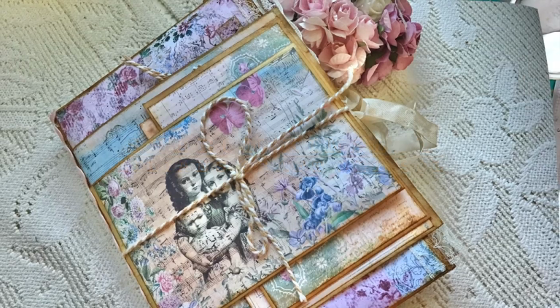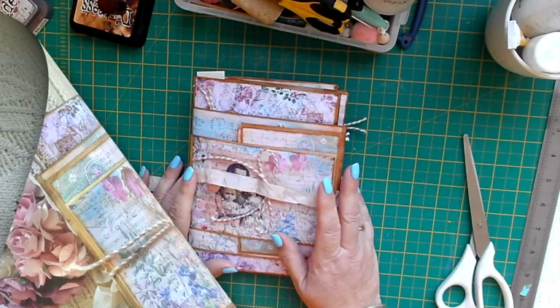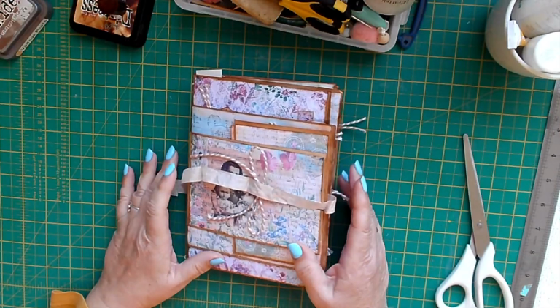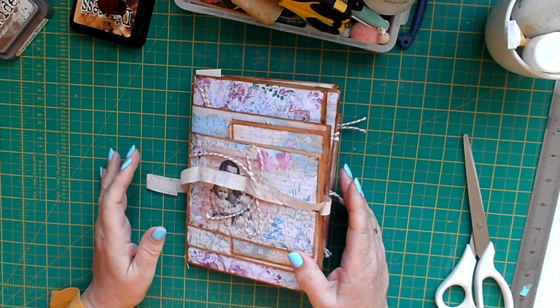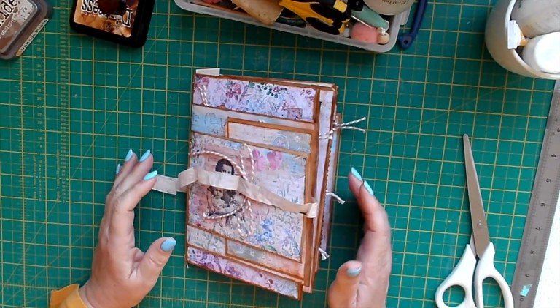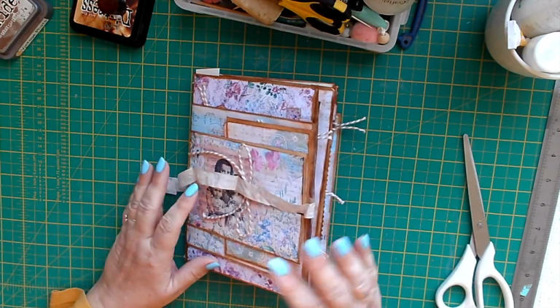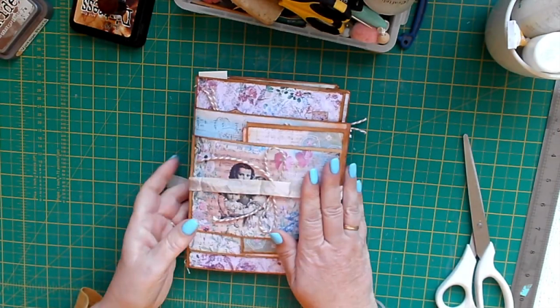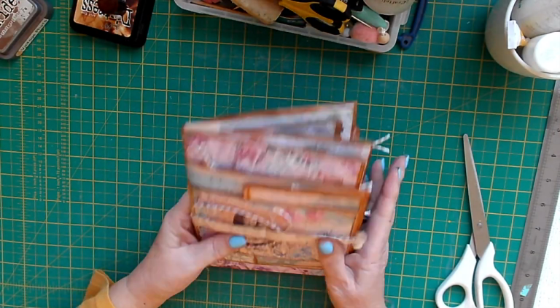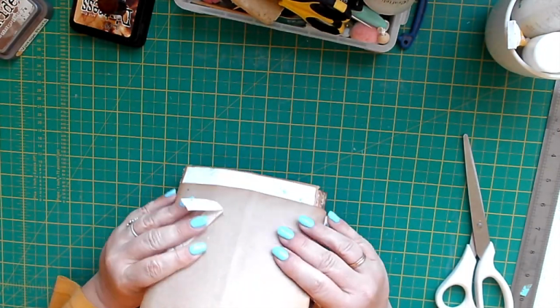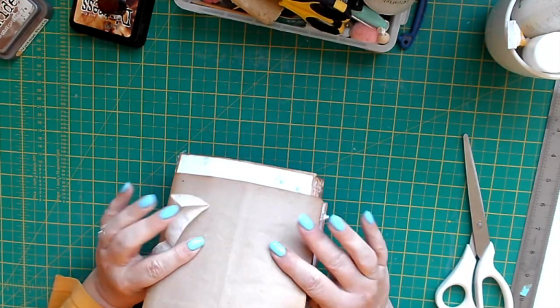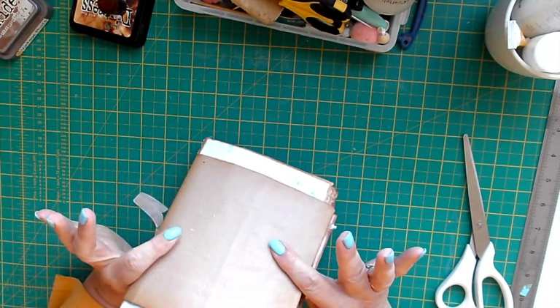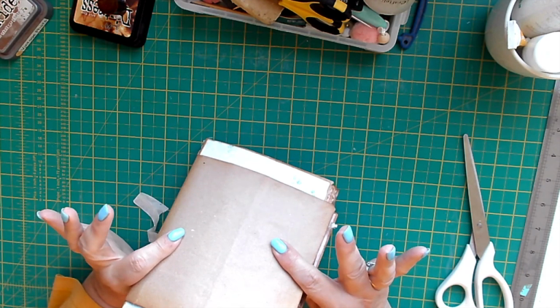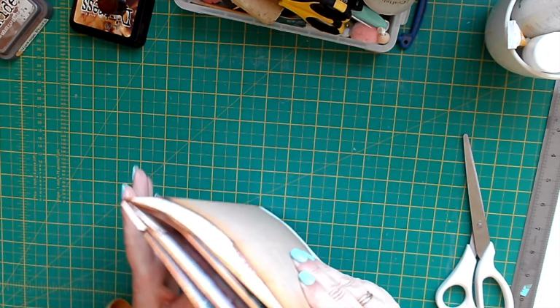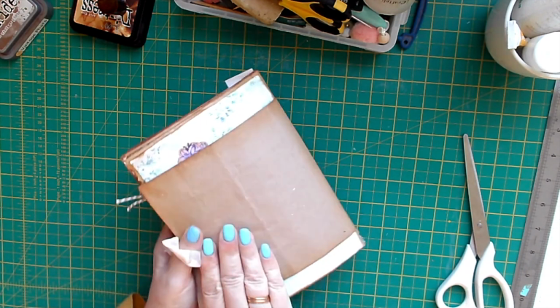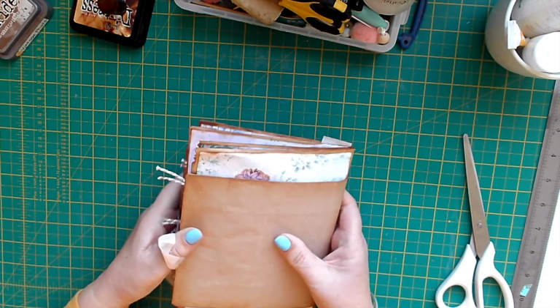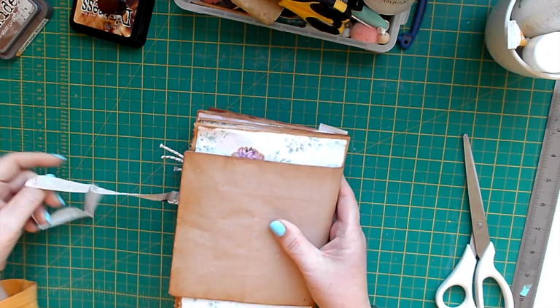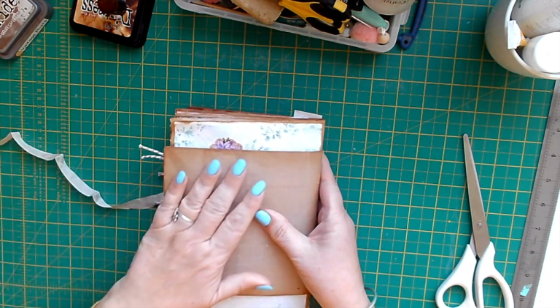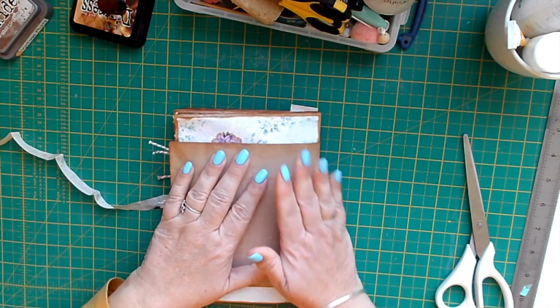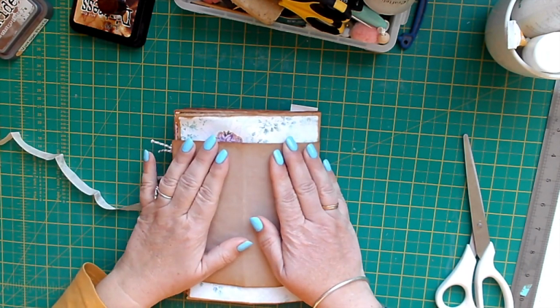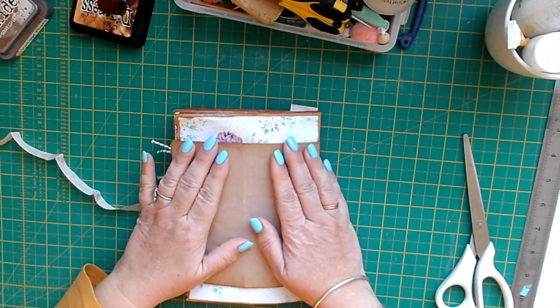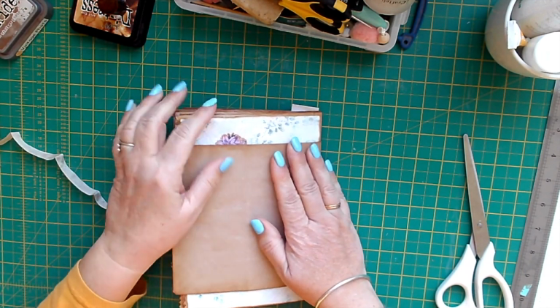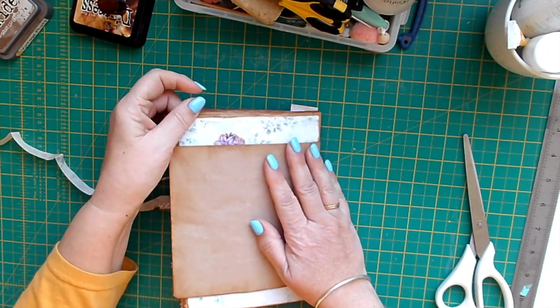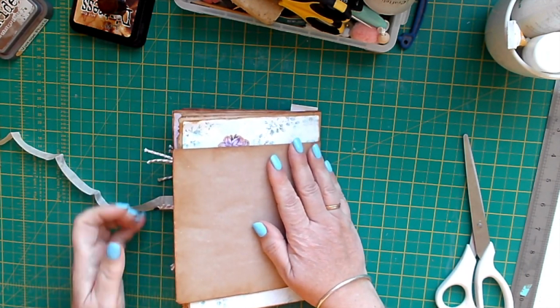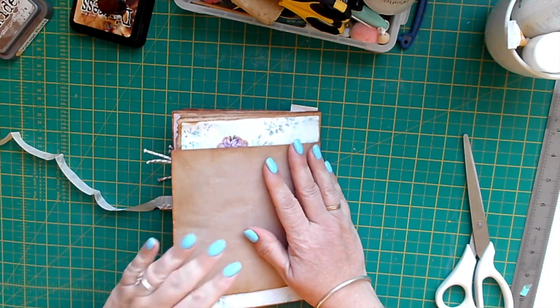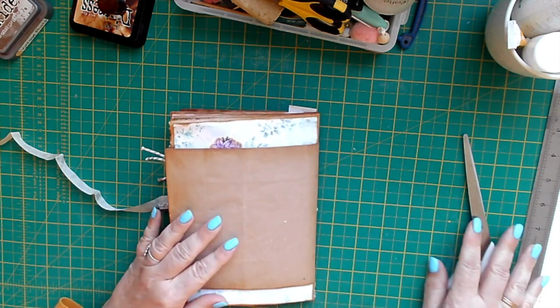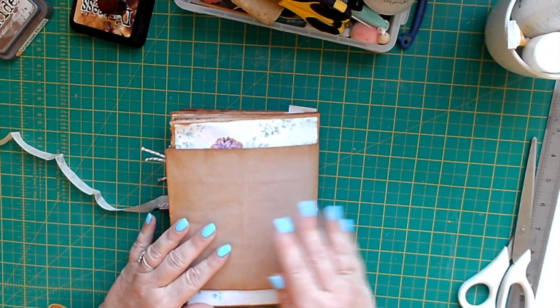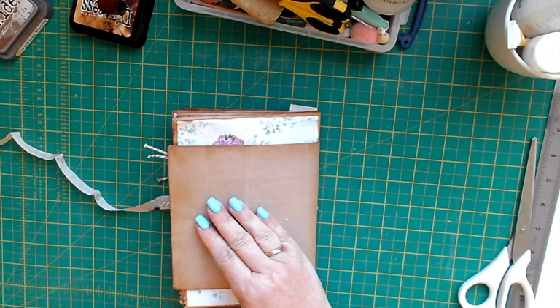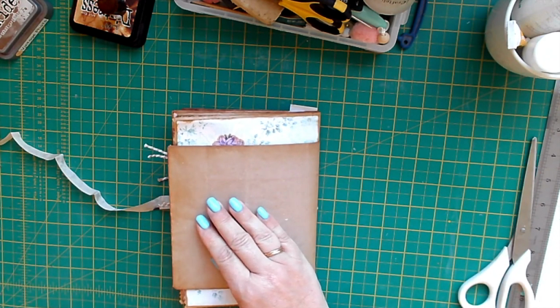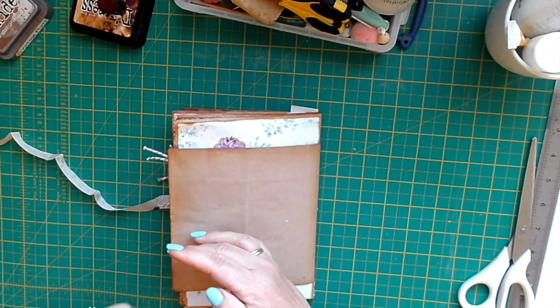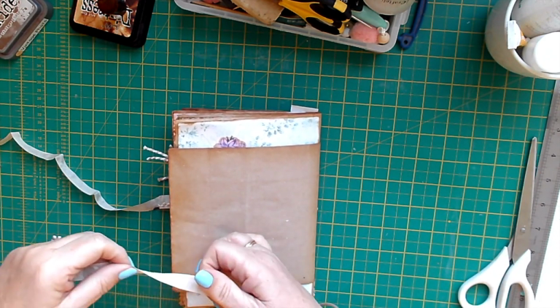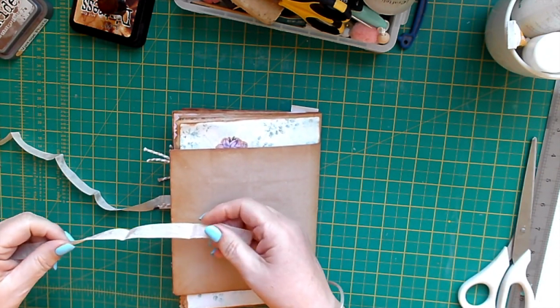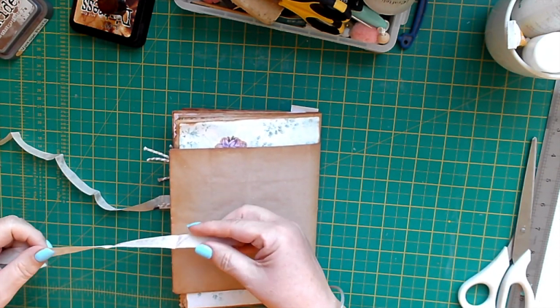Hi, Sharon here, and welcome to my channel. I'm working on the paper bag journal — it seems to be taking me absolutely ages and it's a lot bigger than I thought it was going to be, but I'm nearing the end.